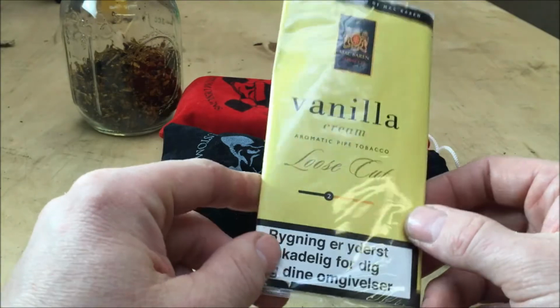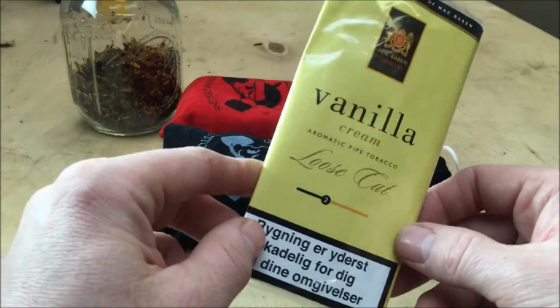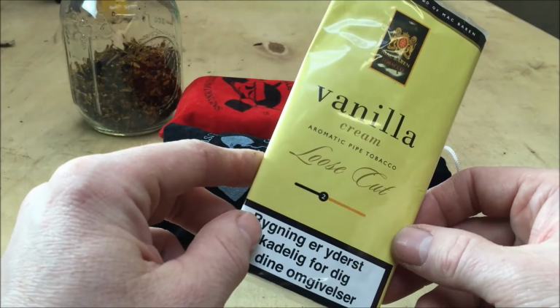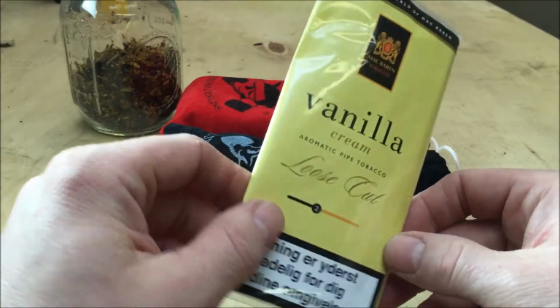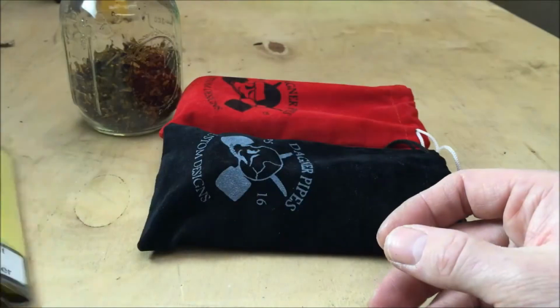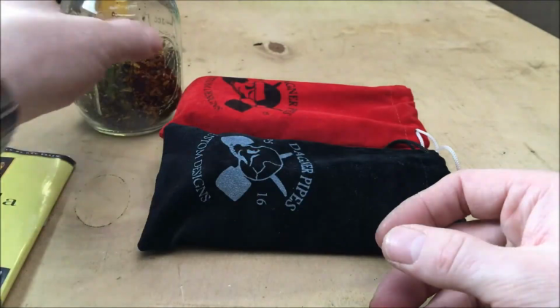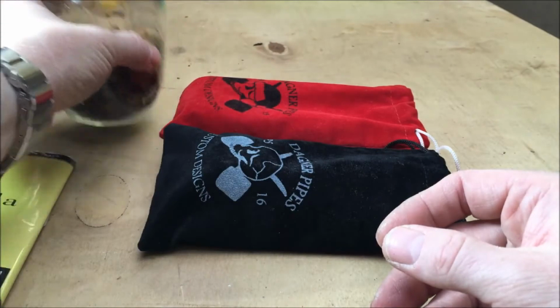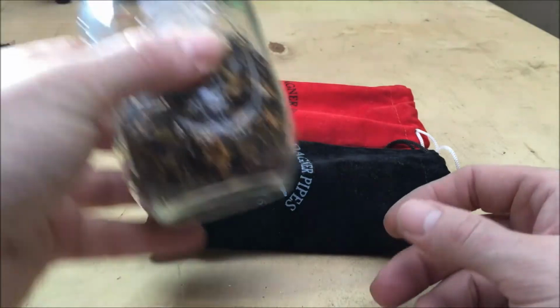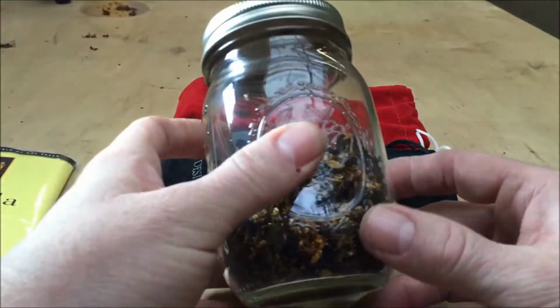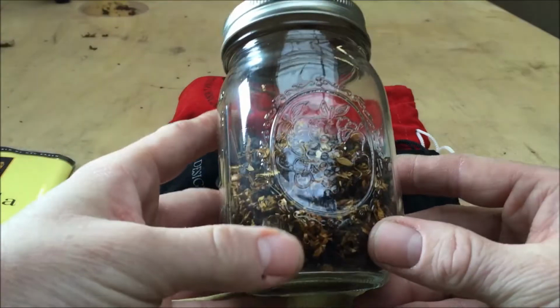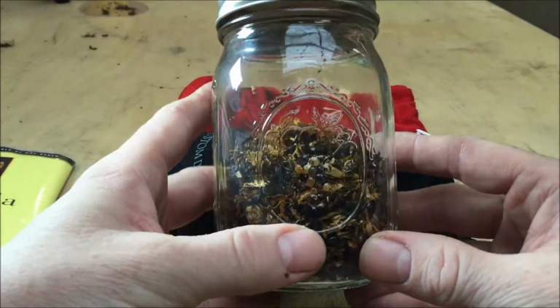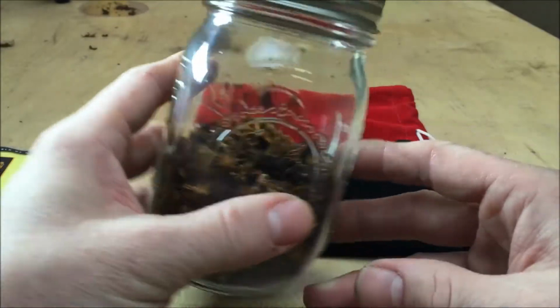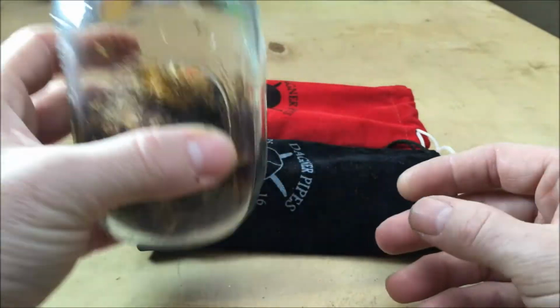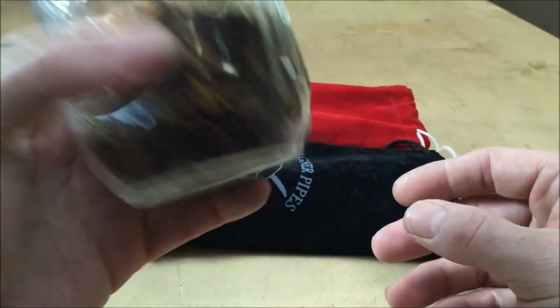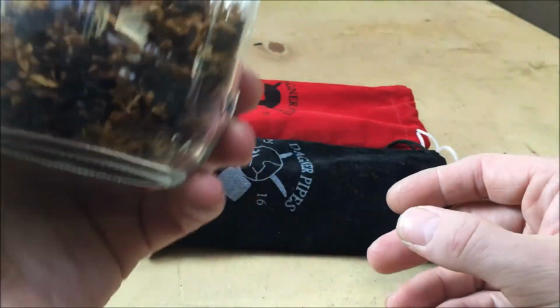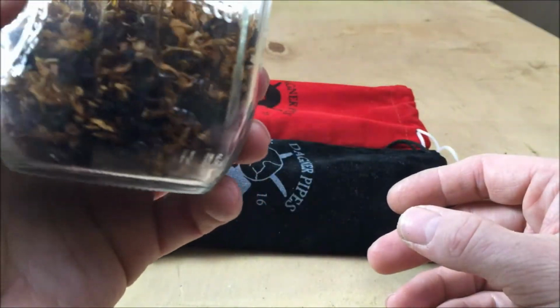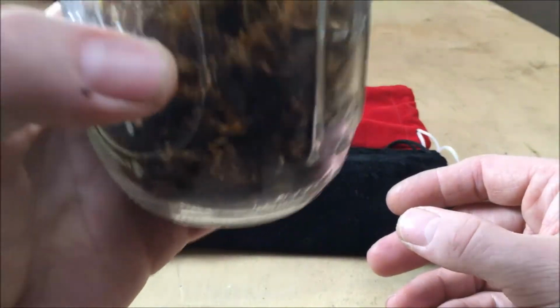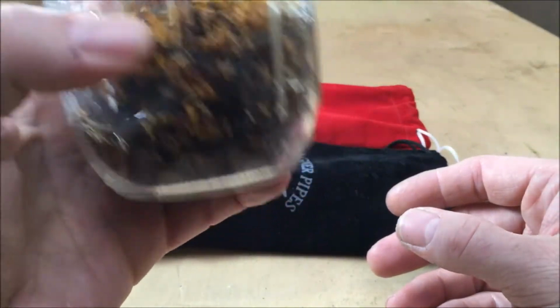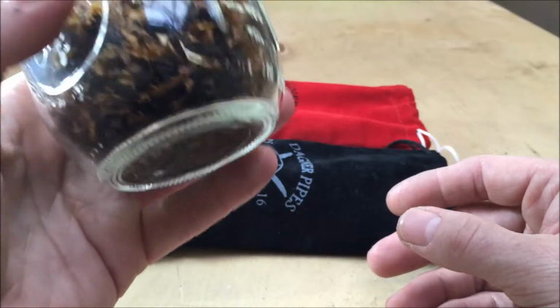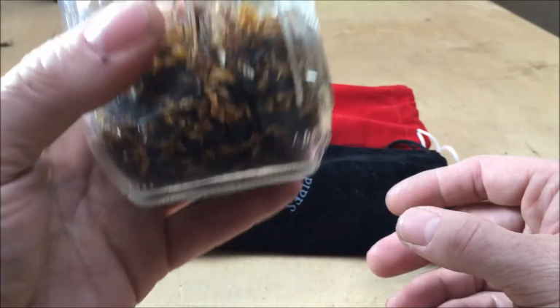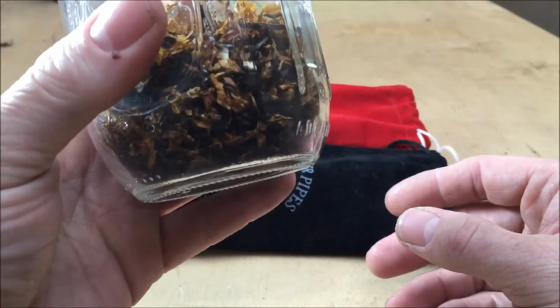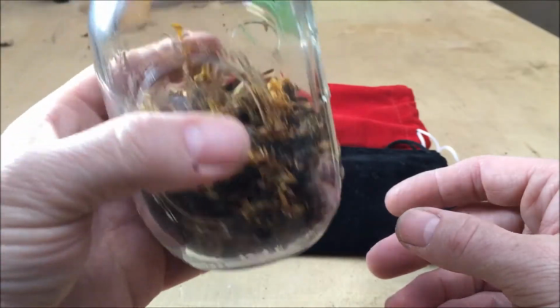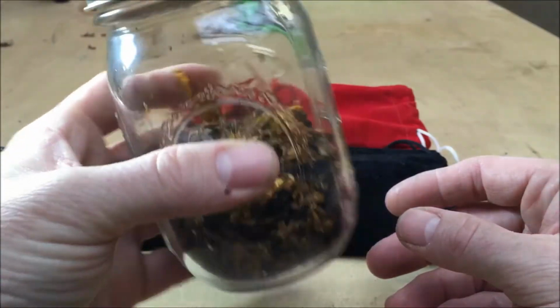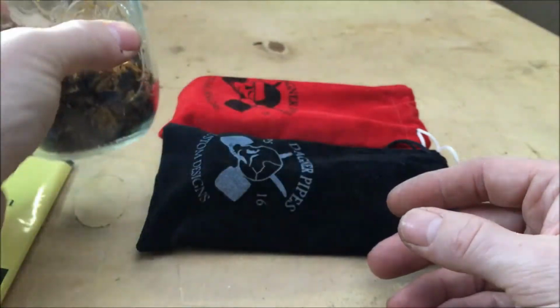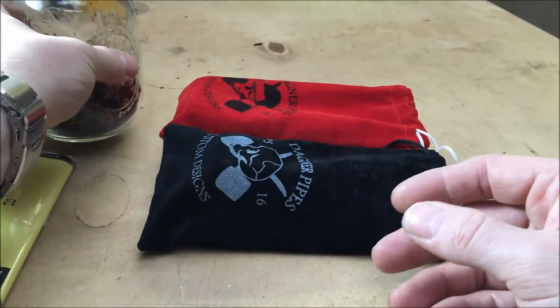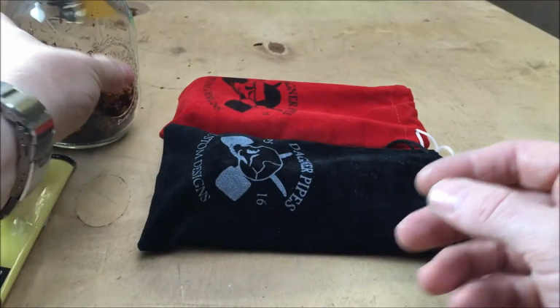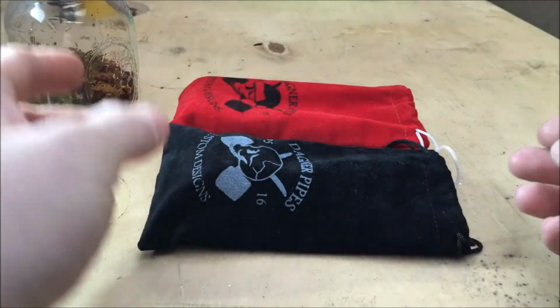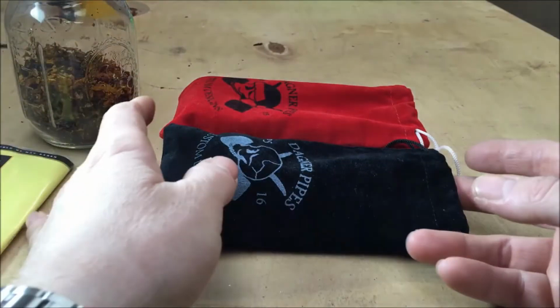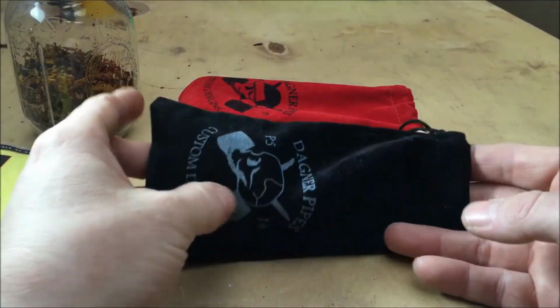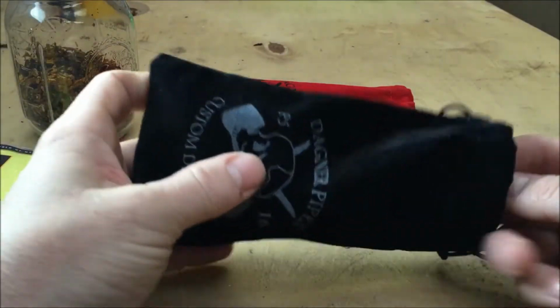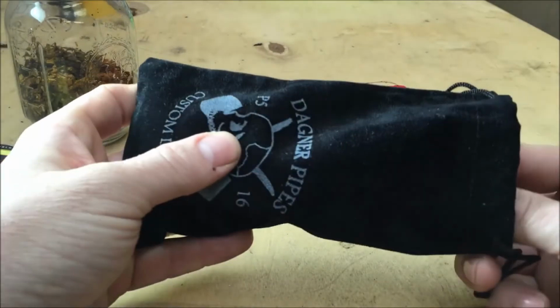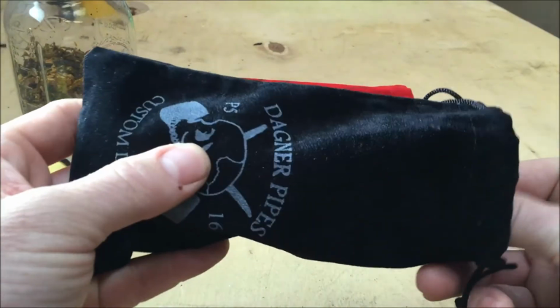So that's the vanilla cream which I've decanted into a mason jar. I'm going to put some of that into the new pipe and we'll see how that smokes. So first and foremost, let's just have a look at the pipe.